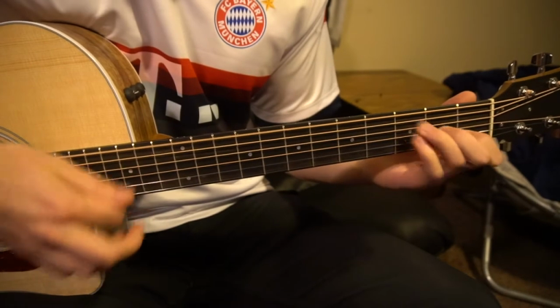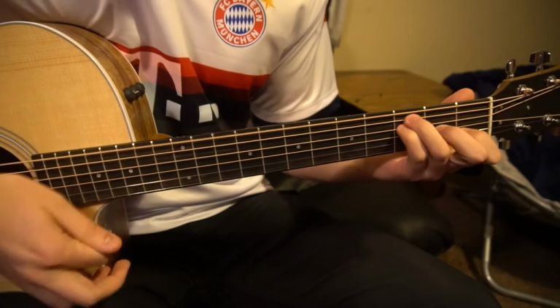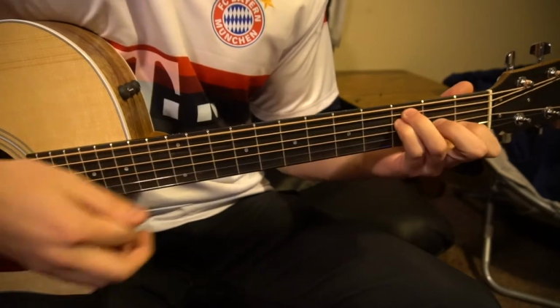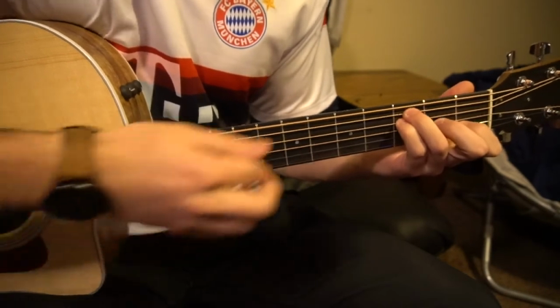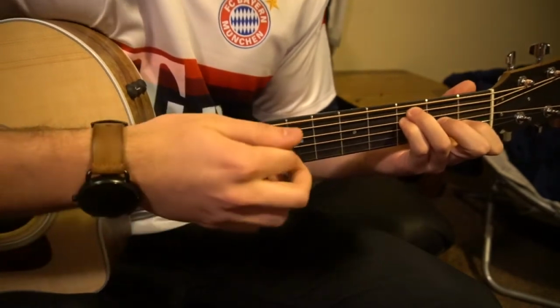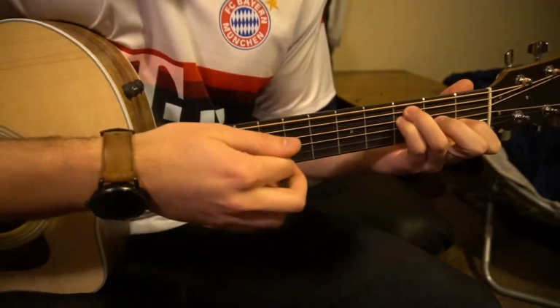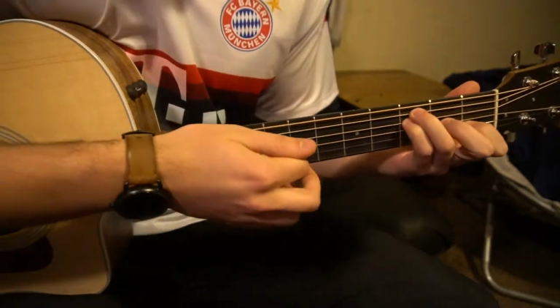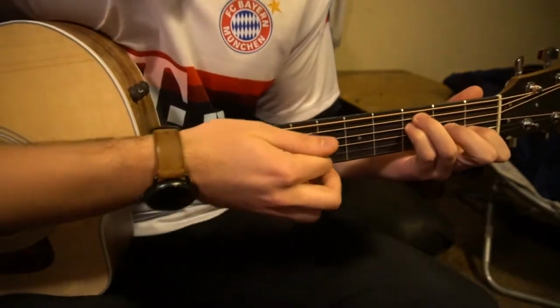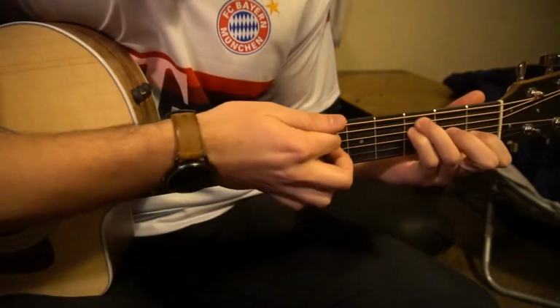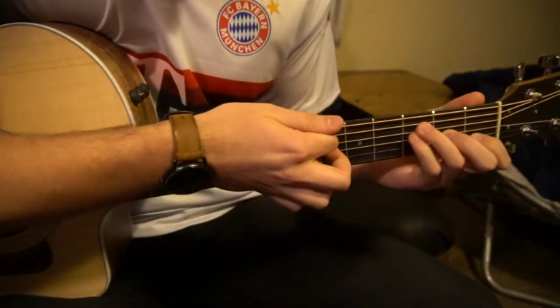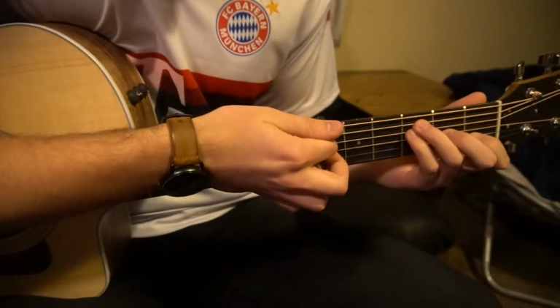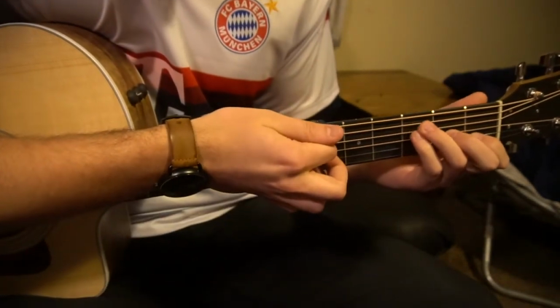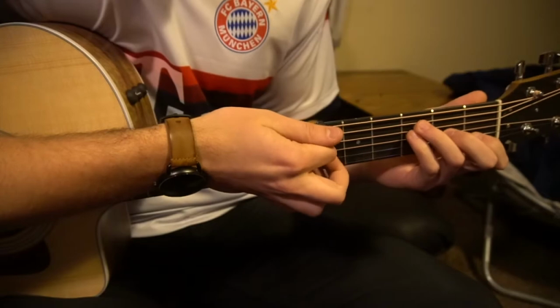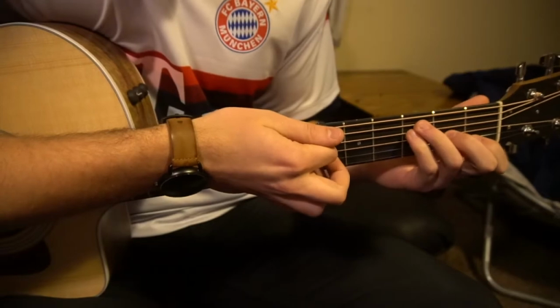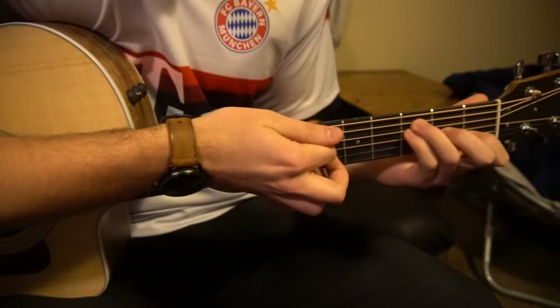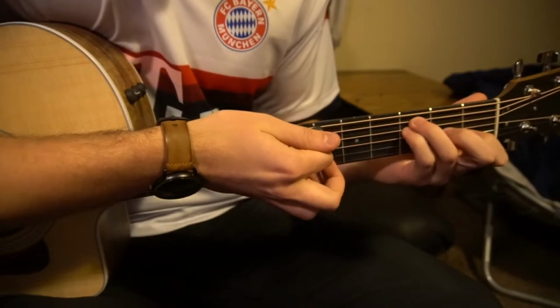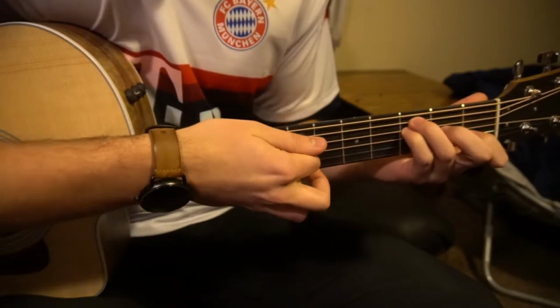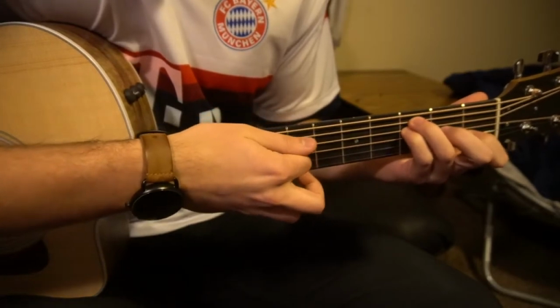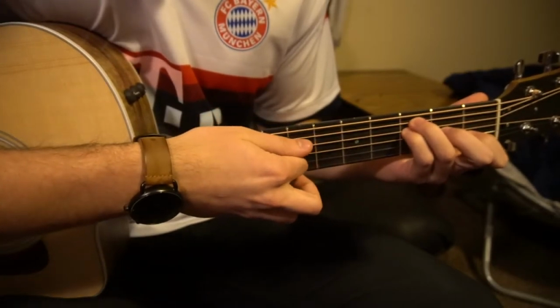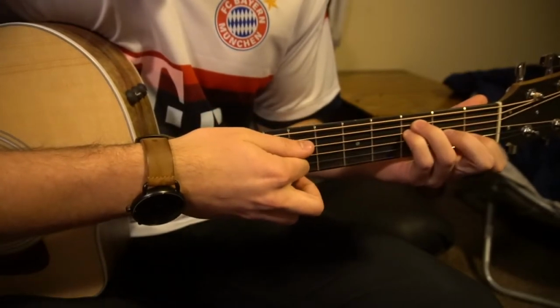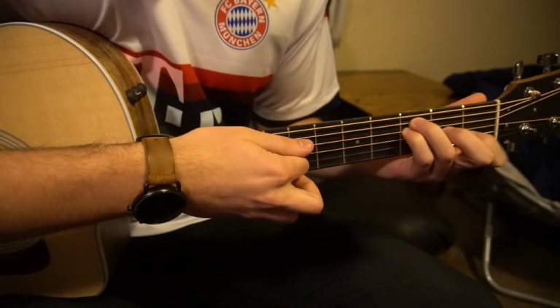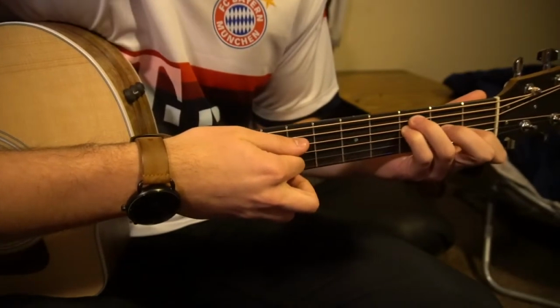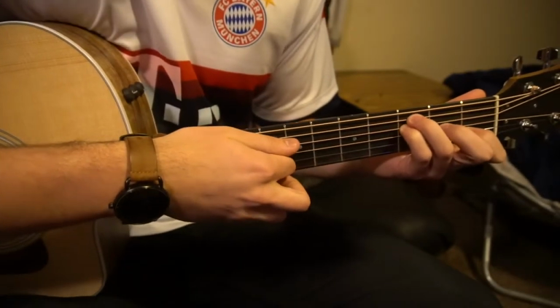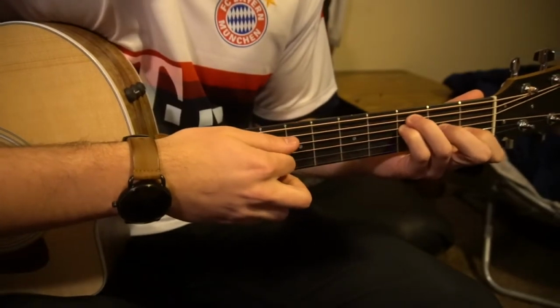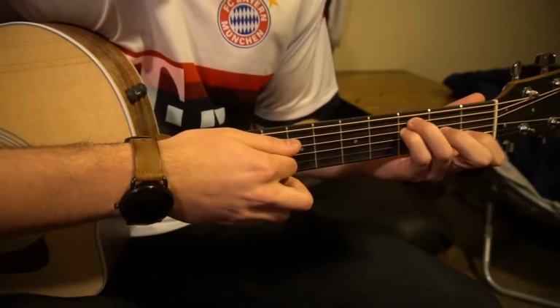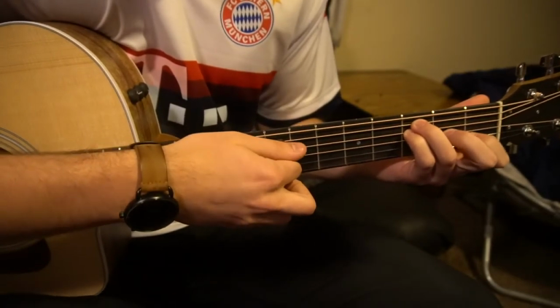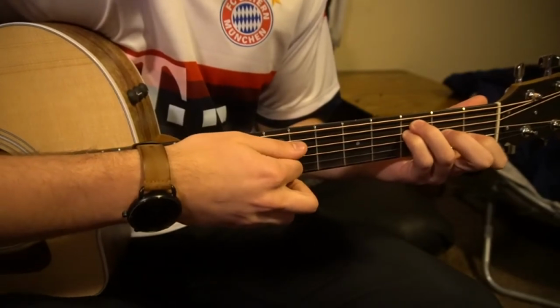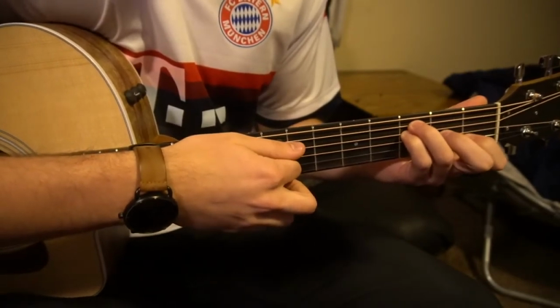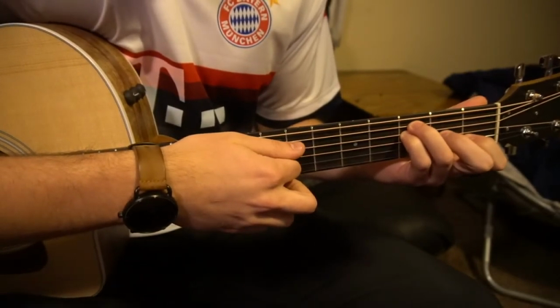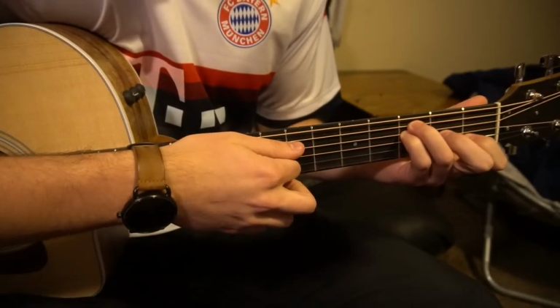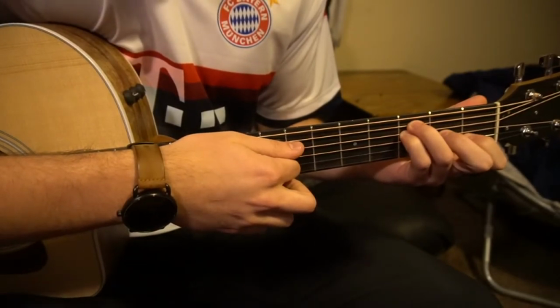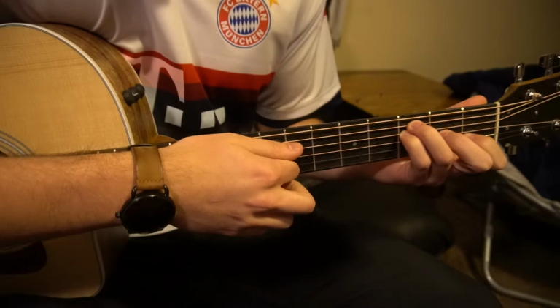So it's a little more complicated but we're going to break it down. Start on your F open chord and we're going to strum like this.